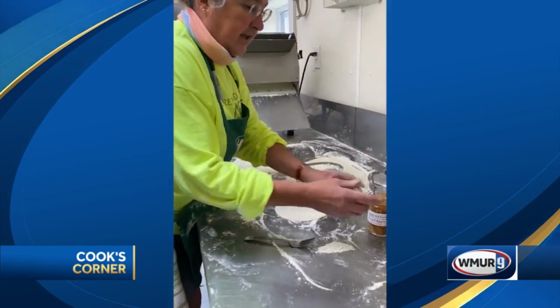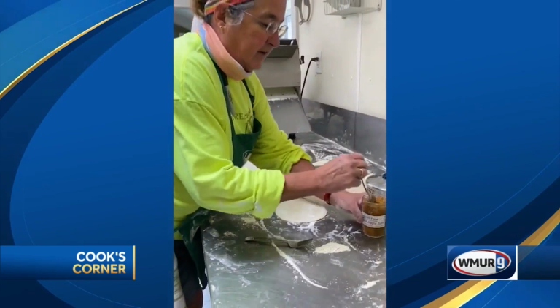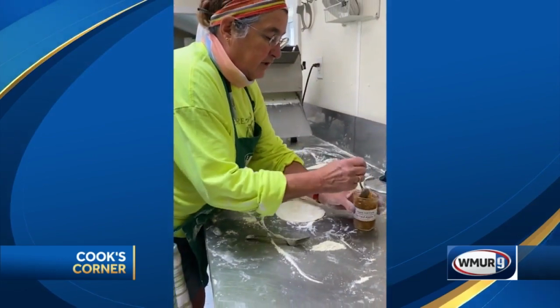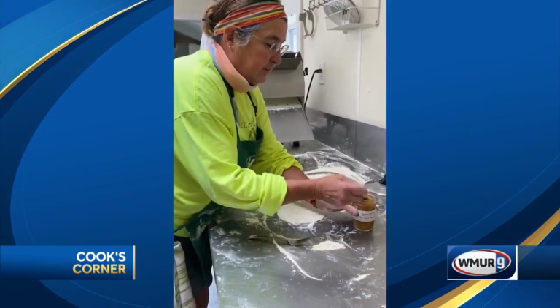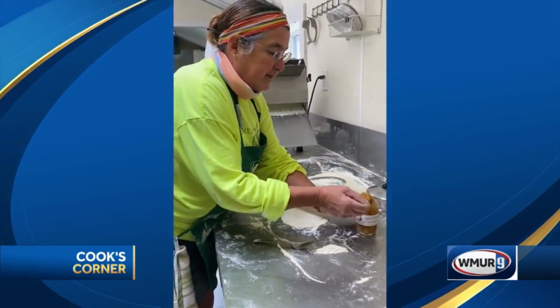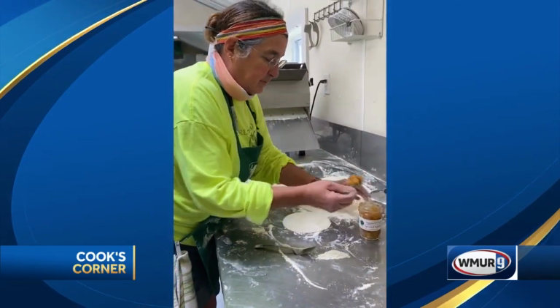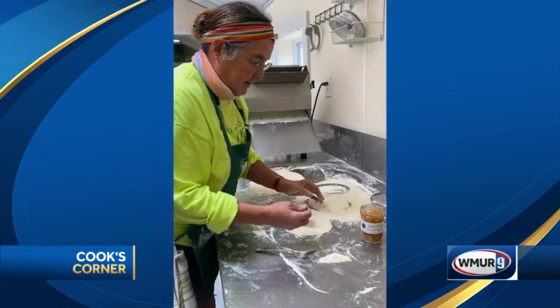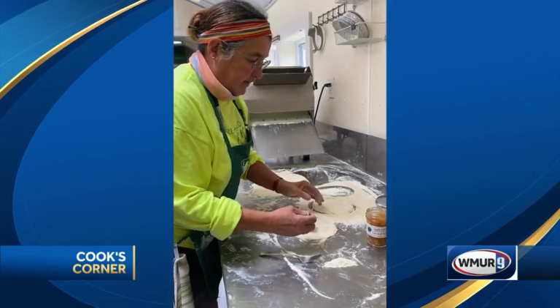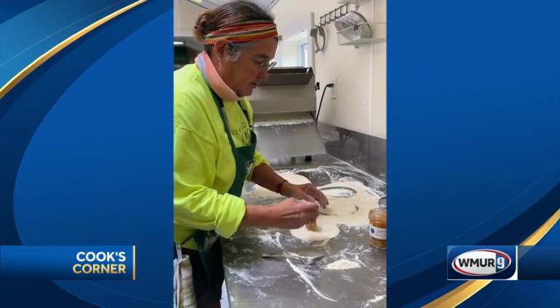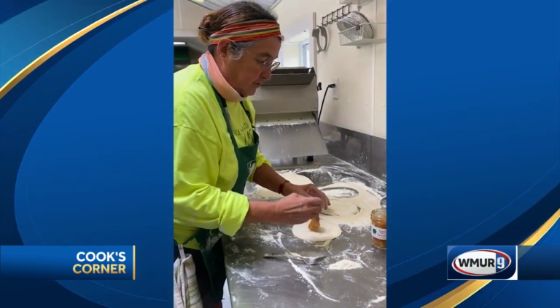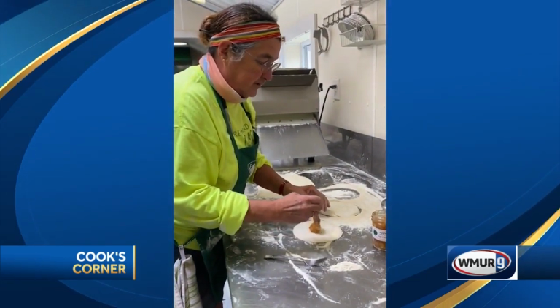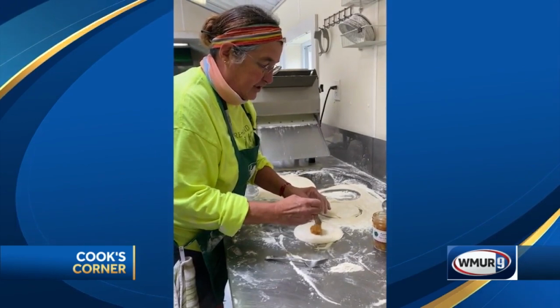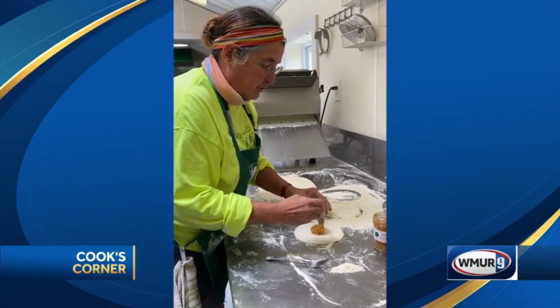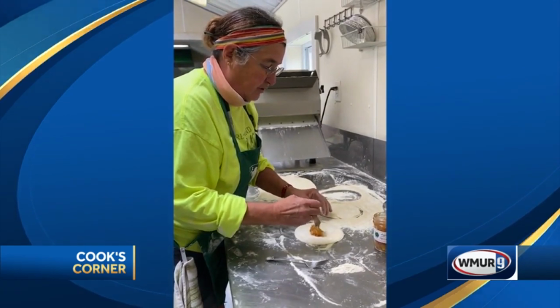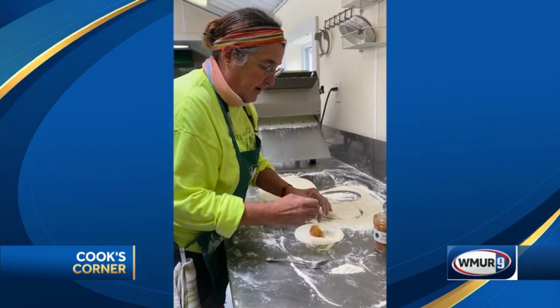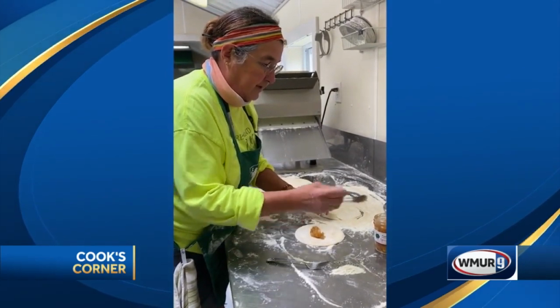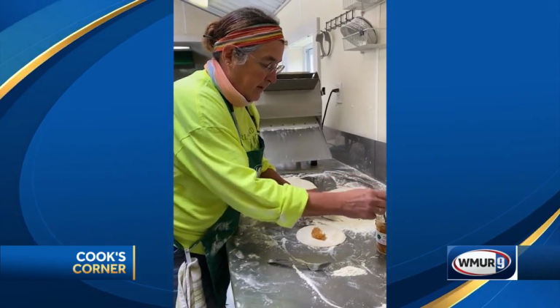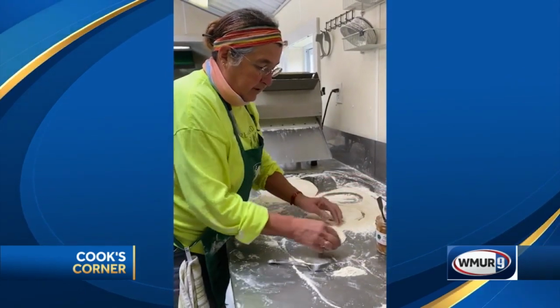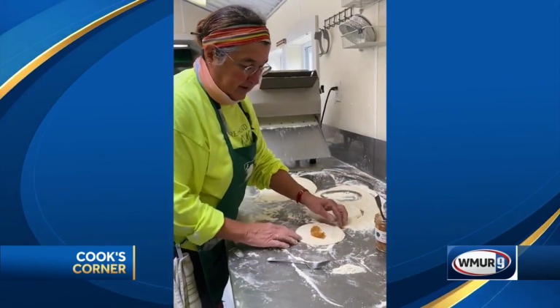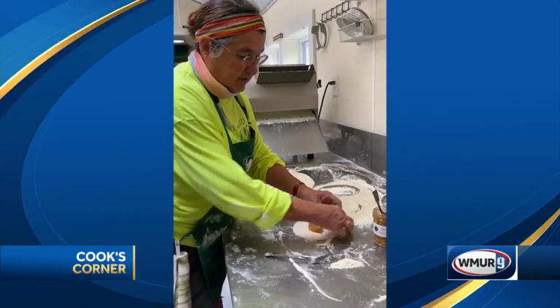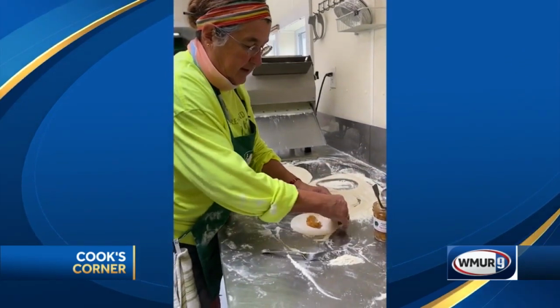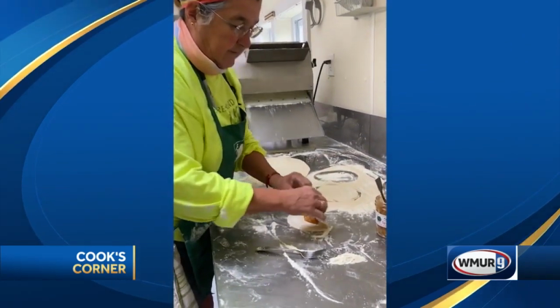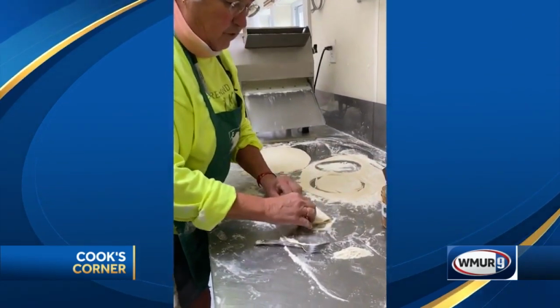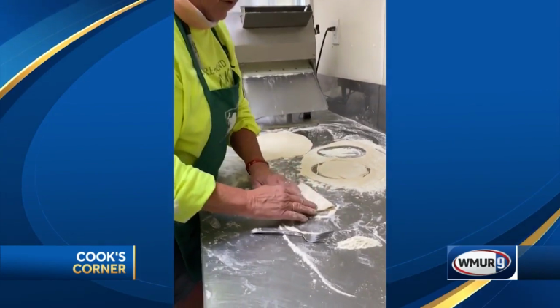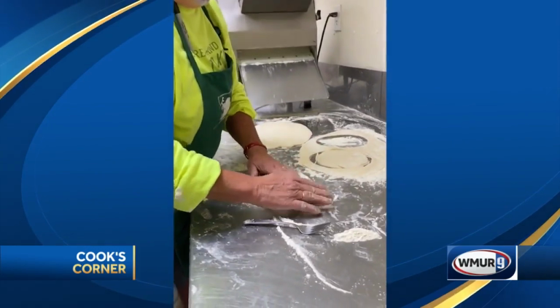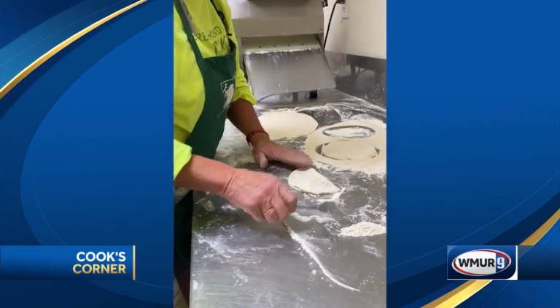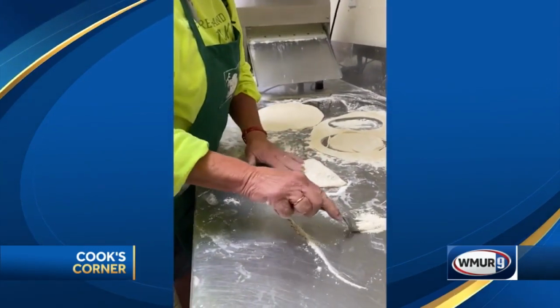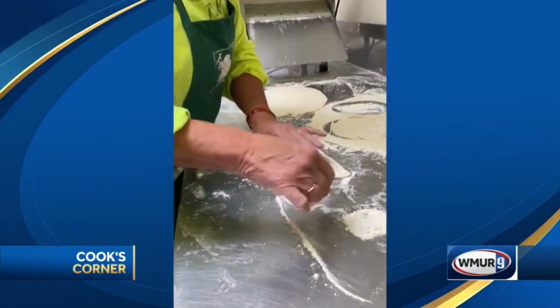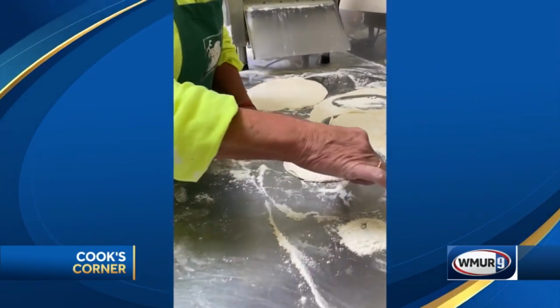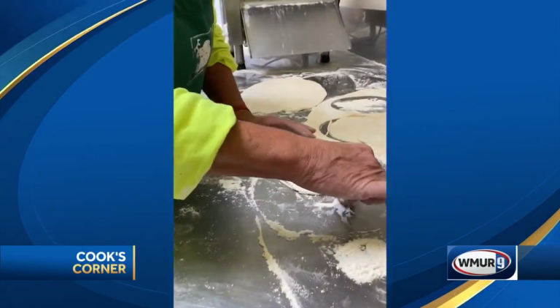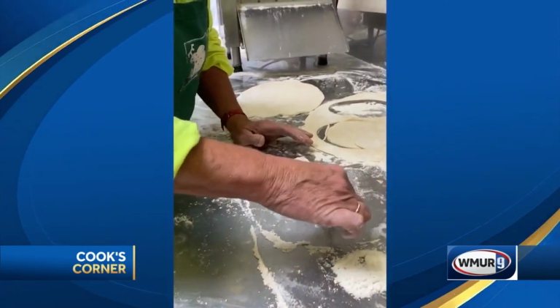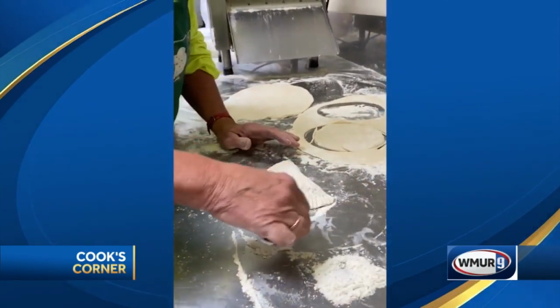Lay it out and we're going to use a little bit of spiced apple jam that we have on the shelf. You can use any jam or you can make your own pie filling. We're going to put it in the center, then fold it over, and with a fork we're just going to crimp the edges.